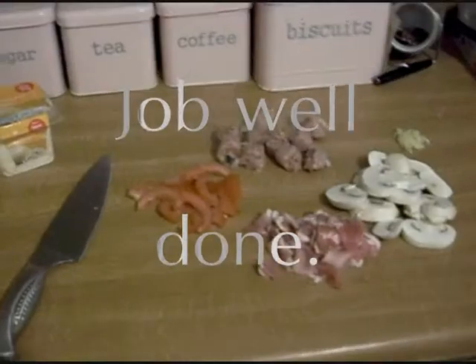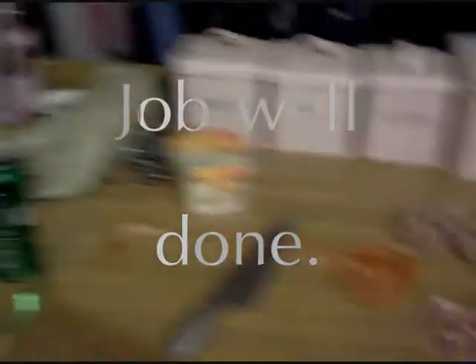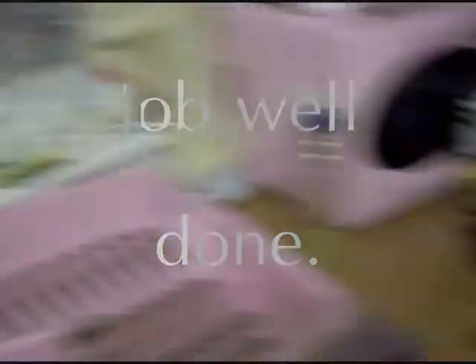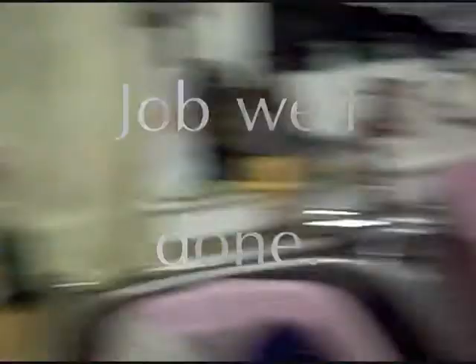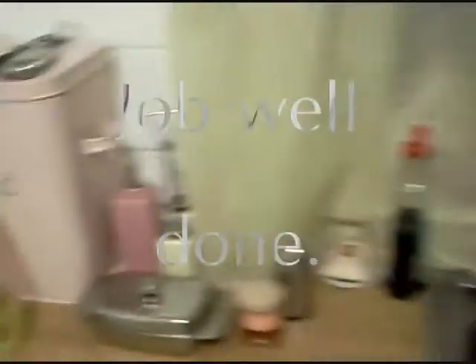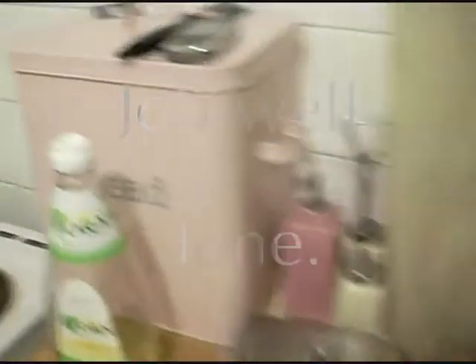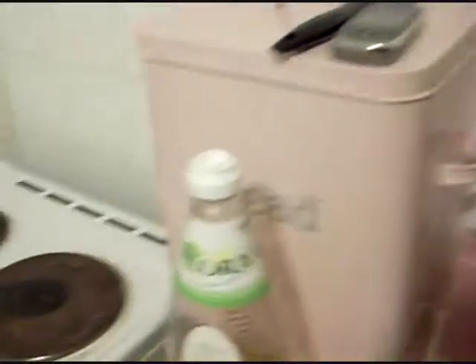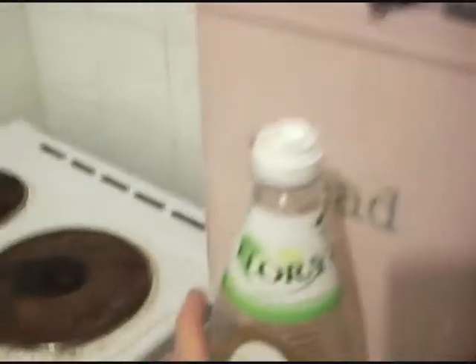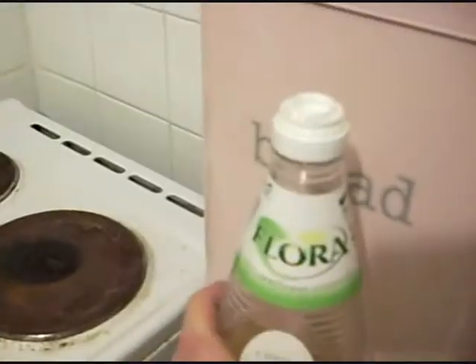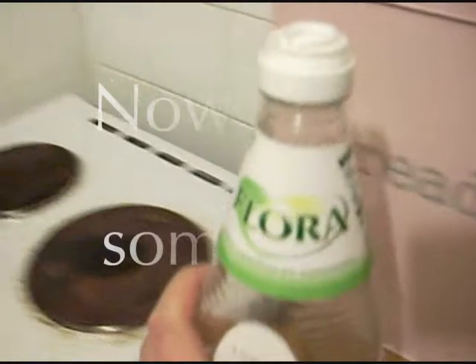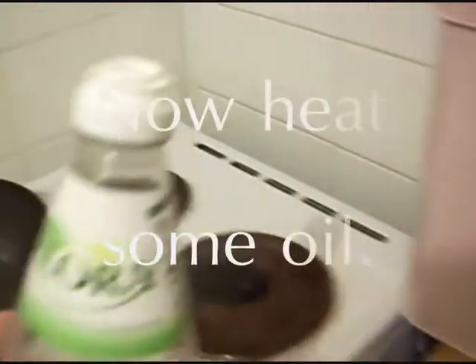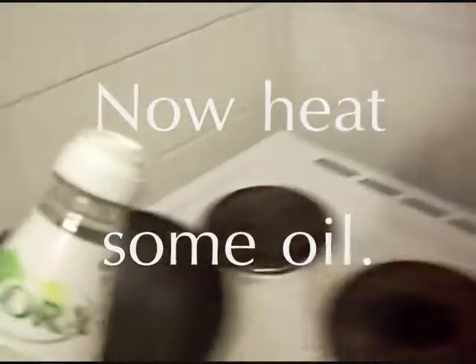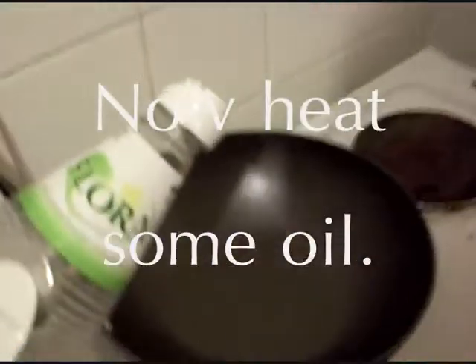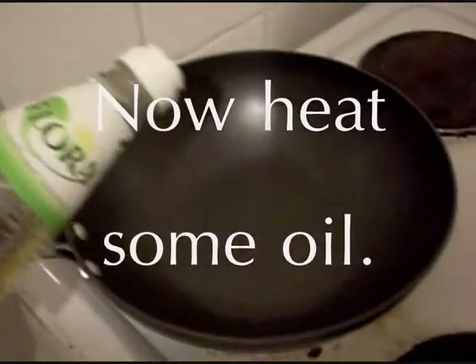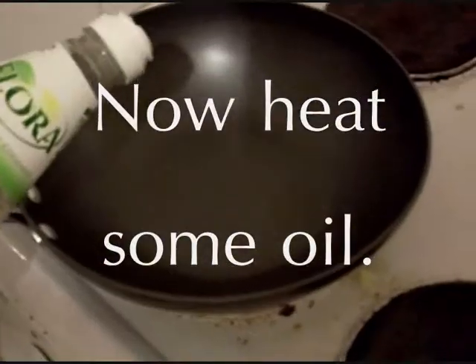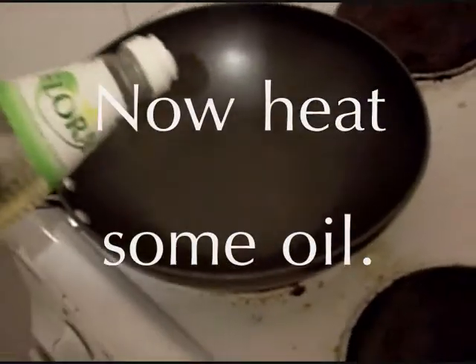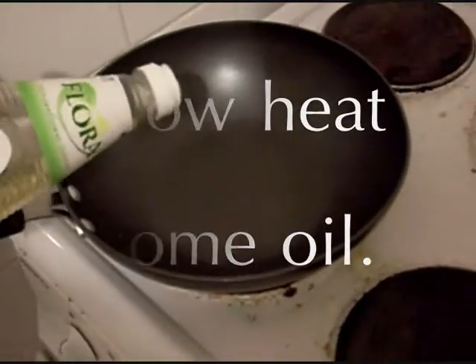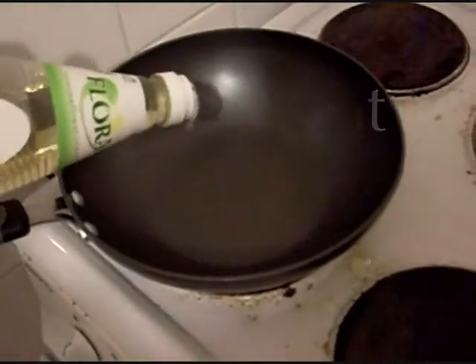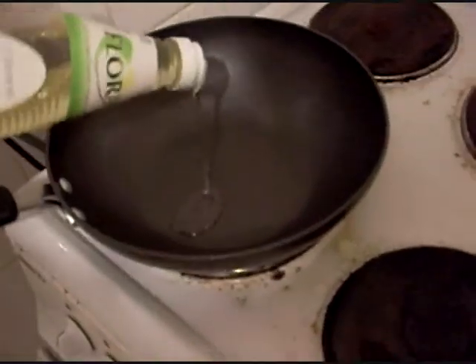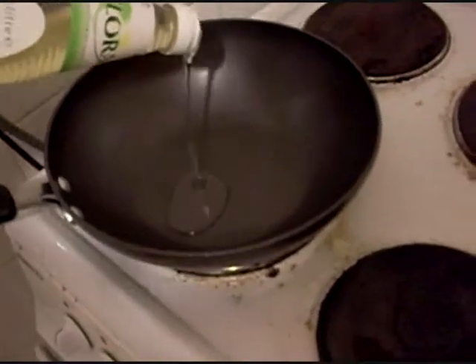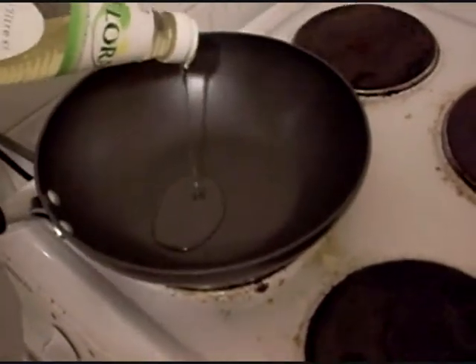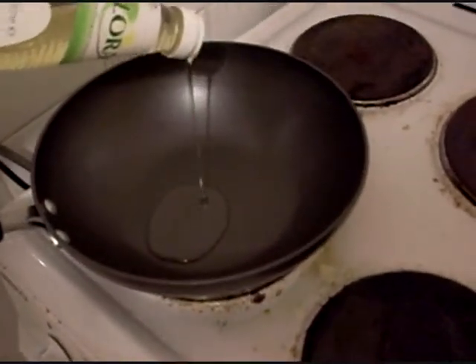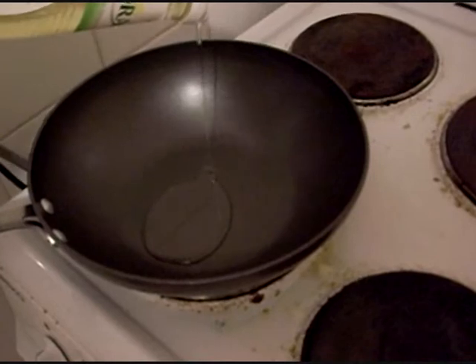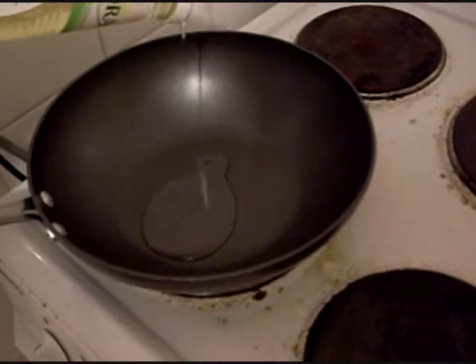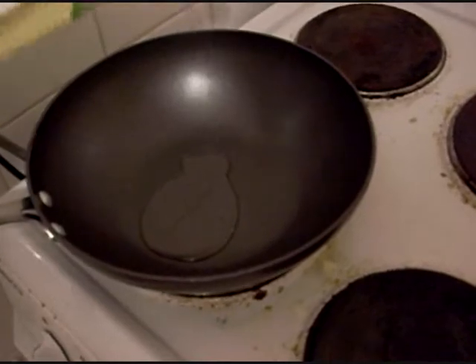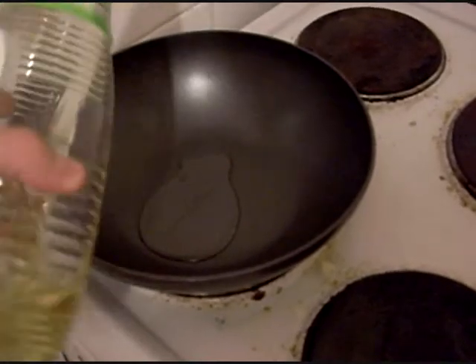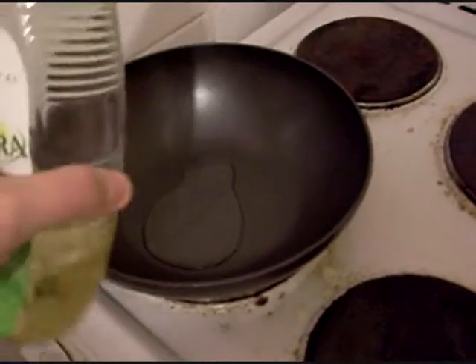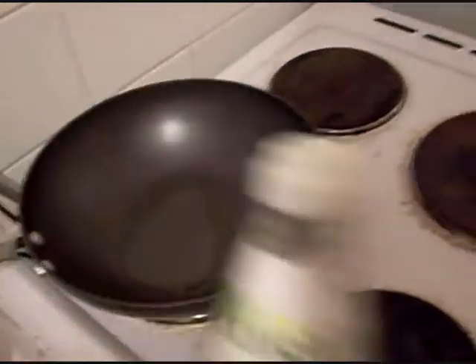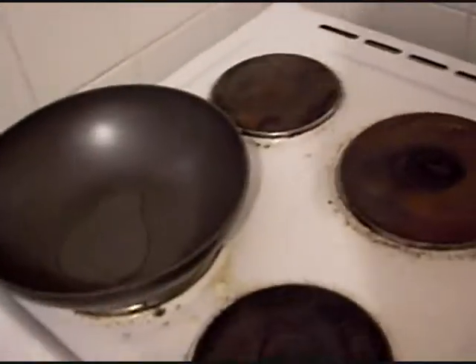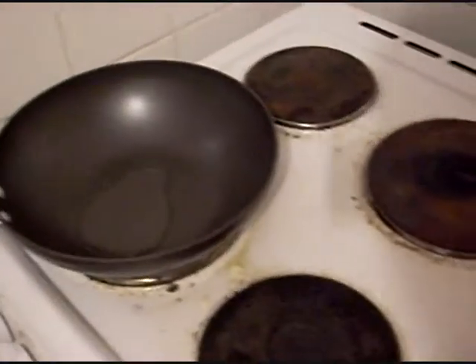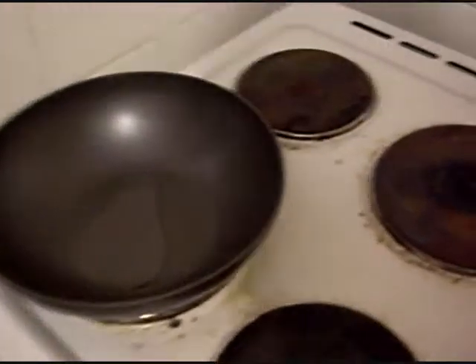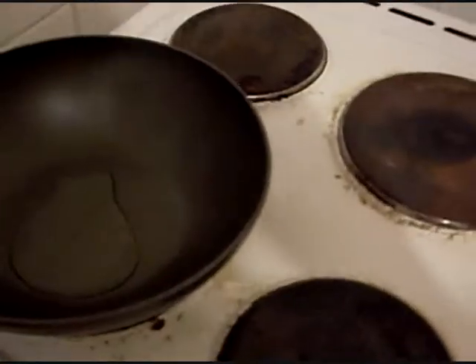Put some coconut oil in a pan or a wok, or whatever you've got. That's how that looks to be. Nice job.